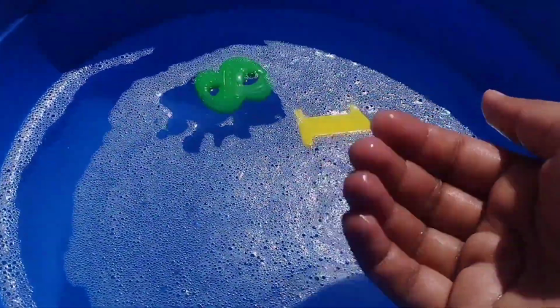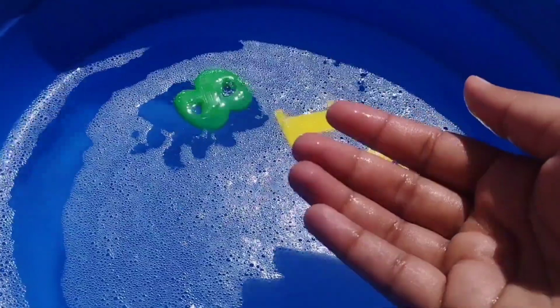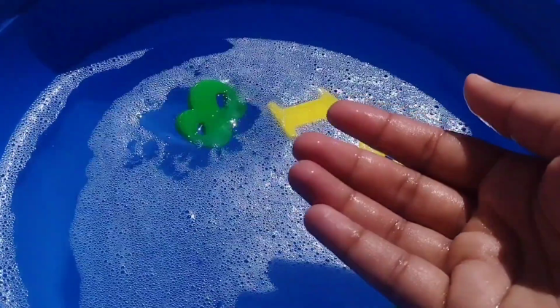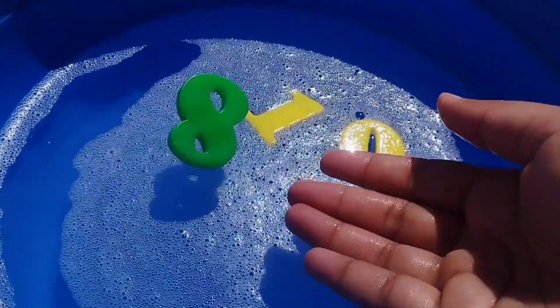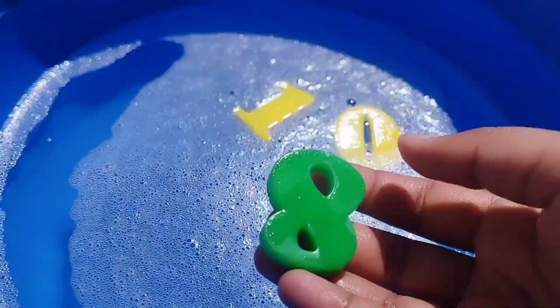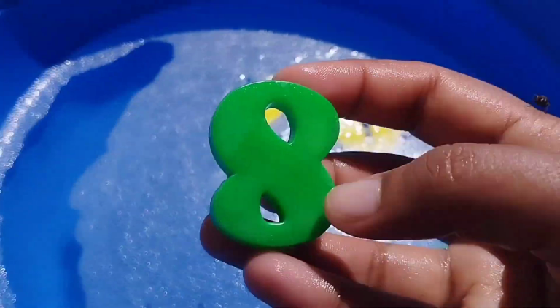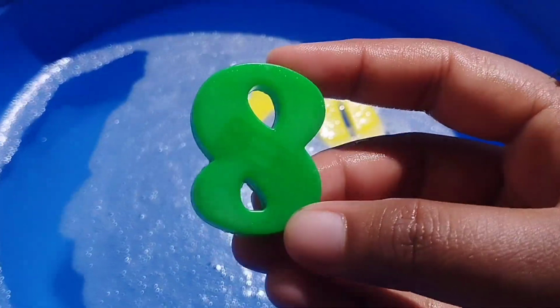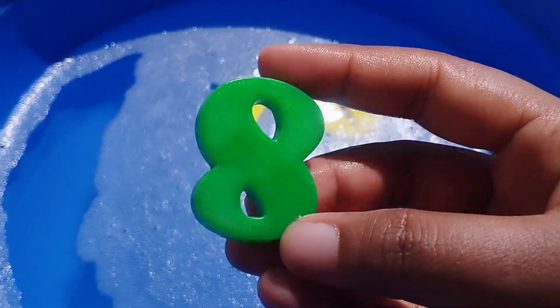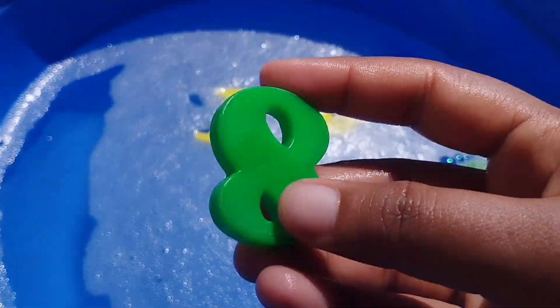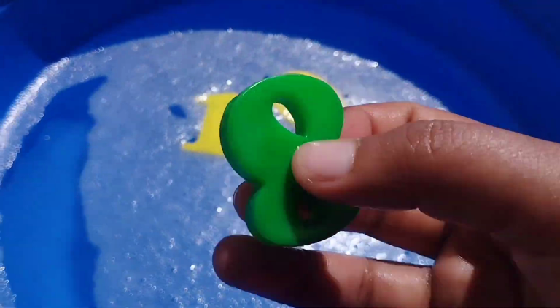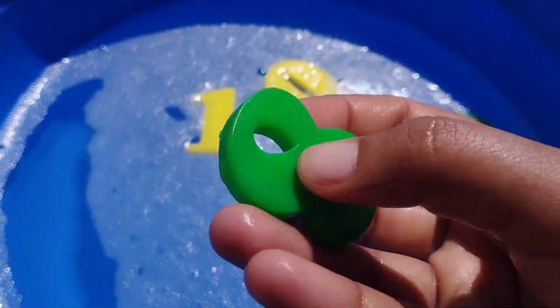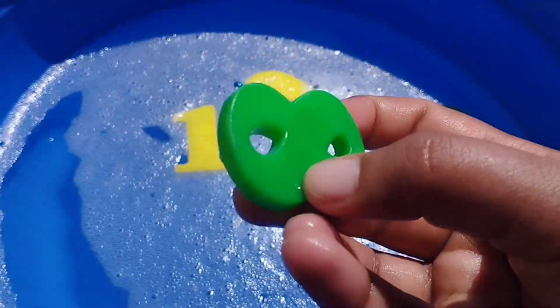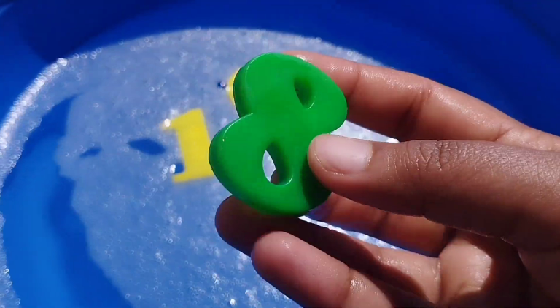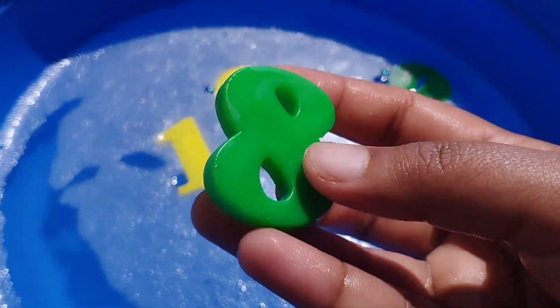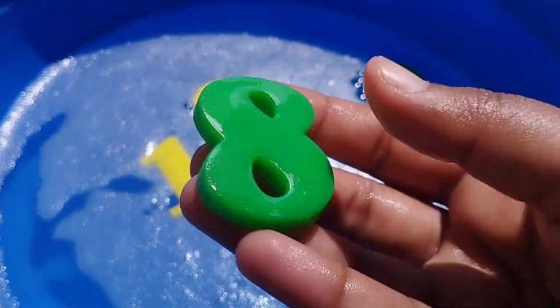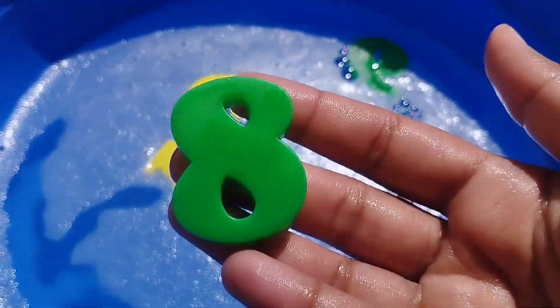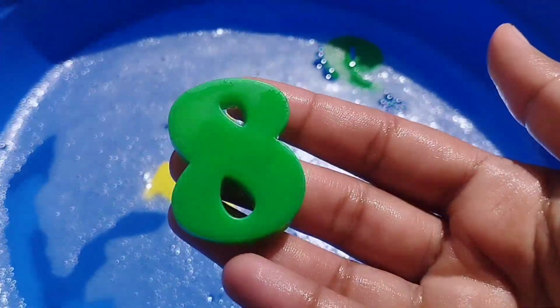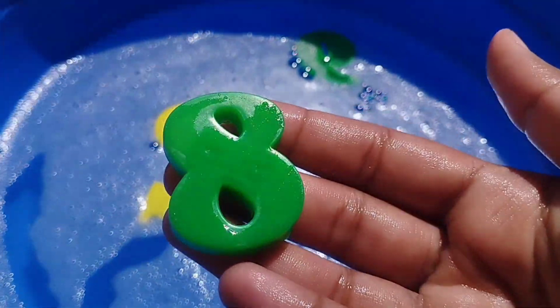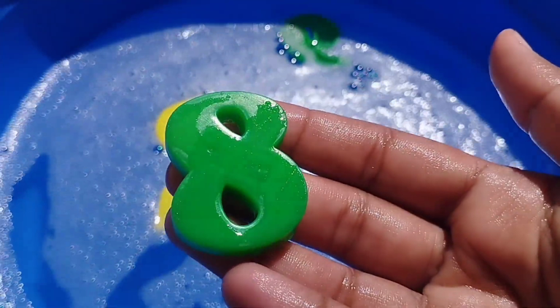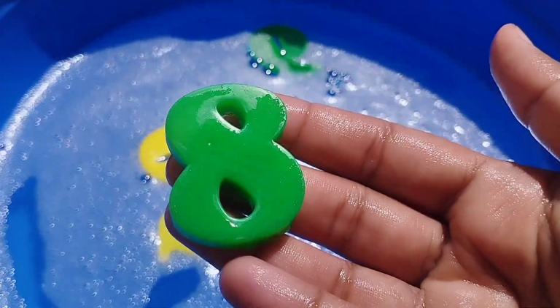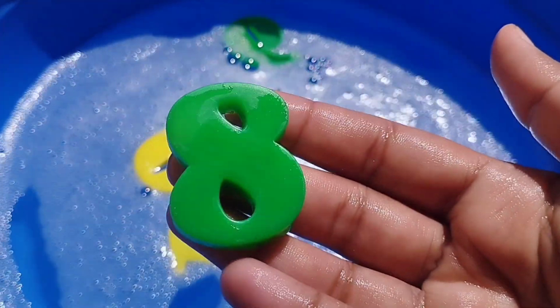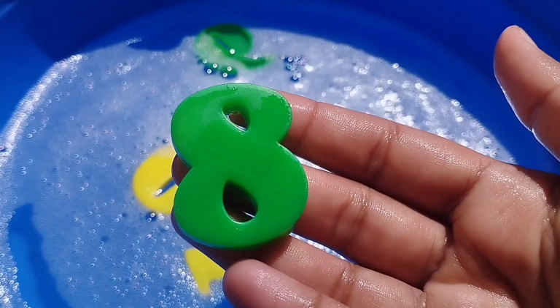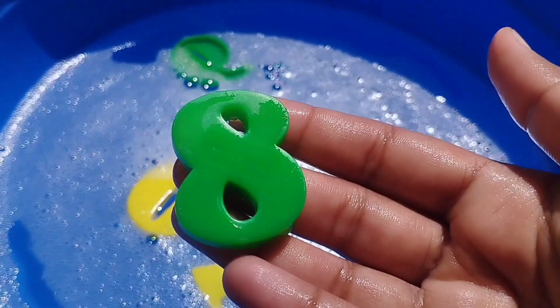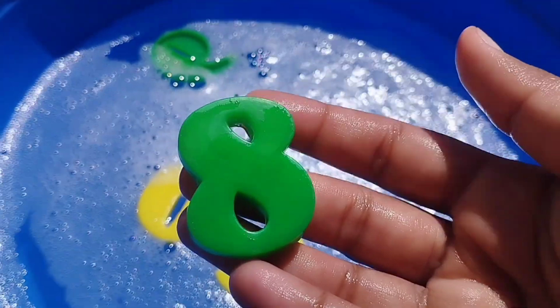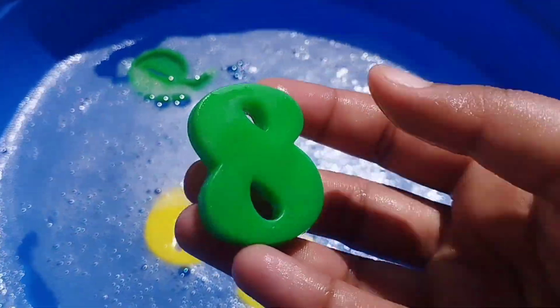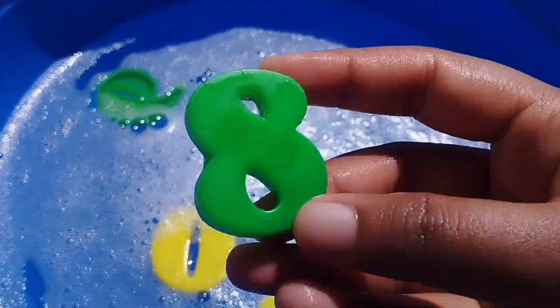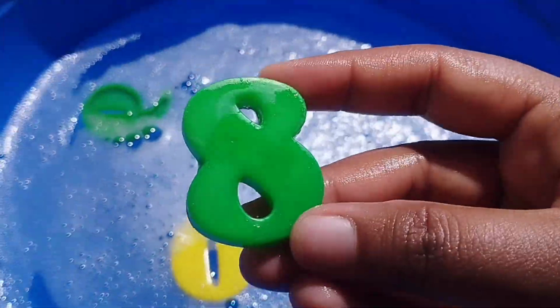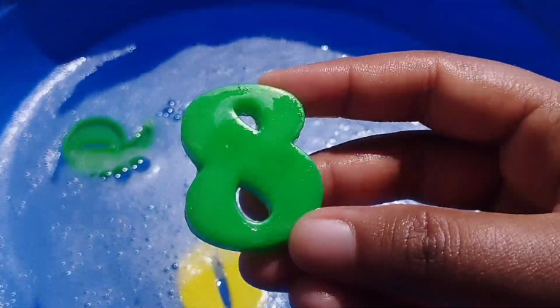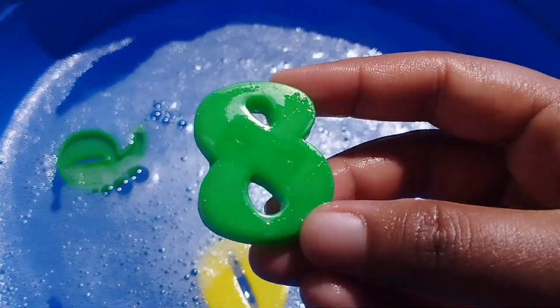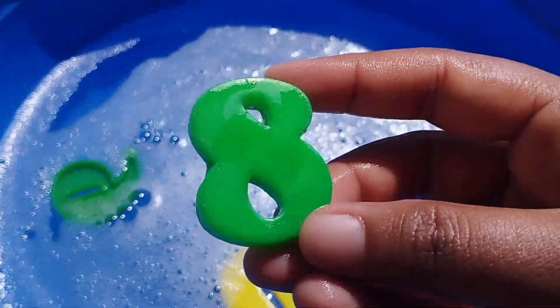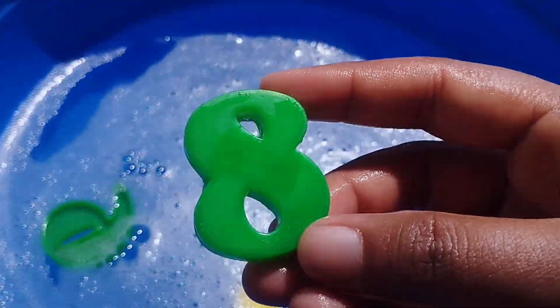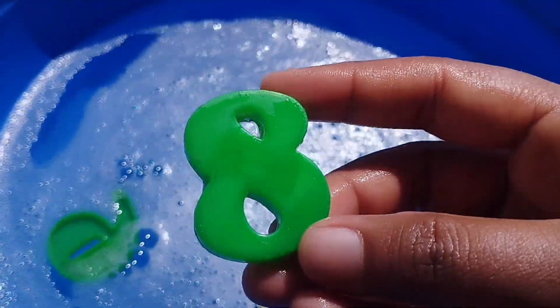Where is number 8? This is number 8. Number 8.